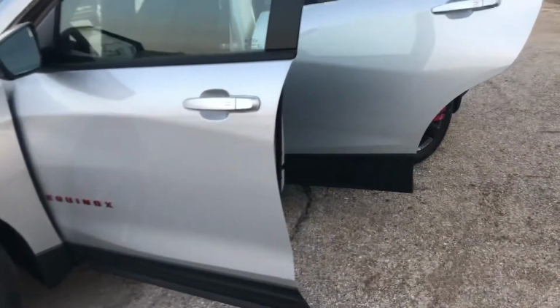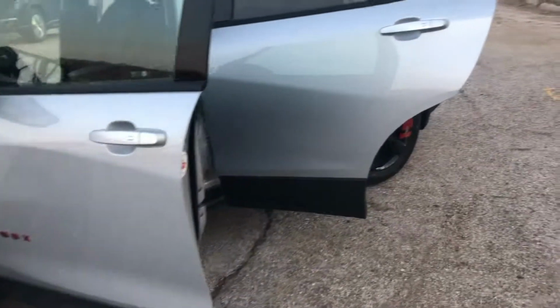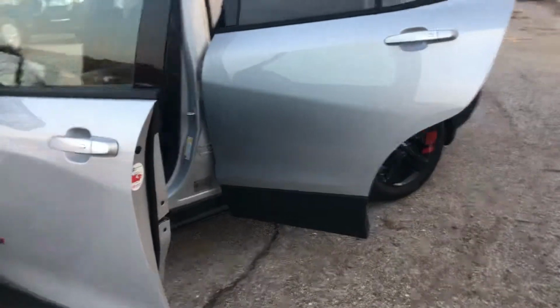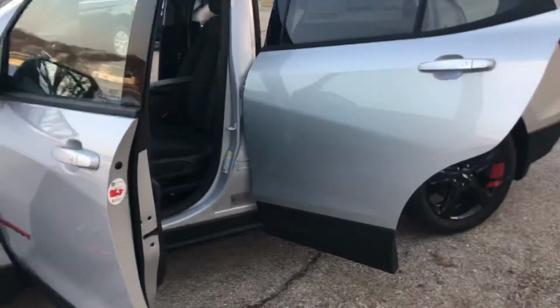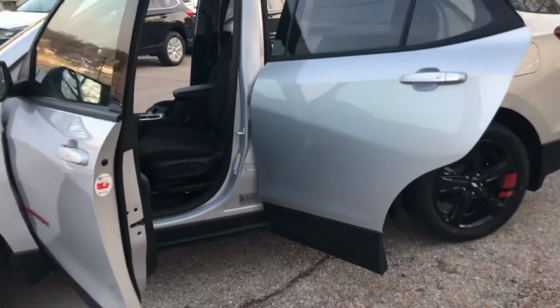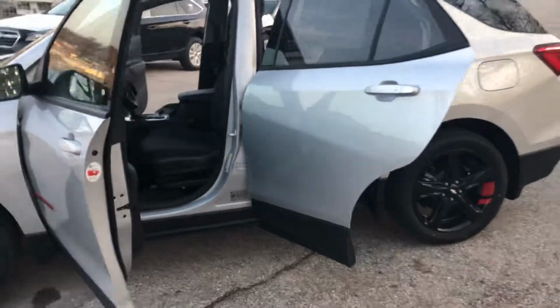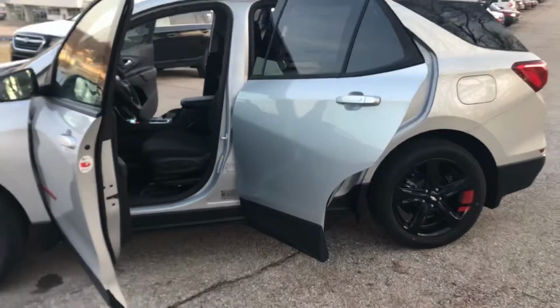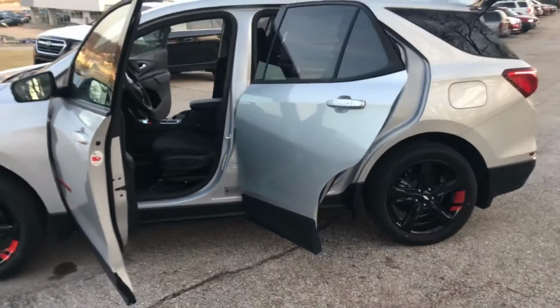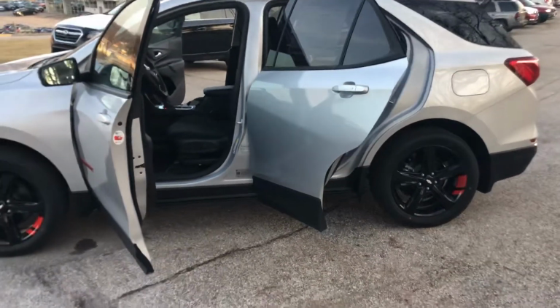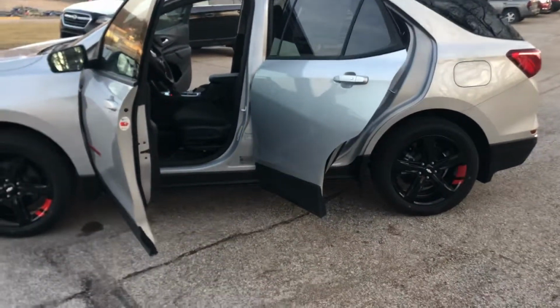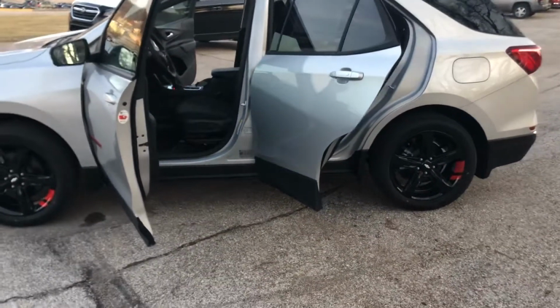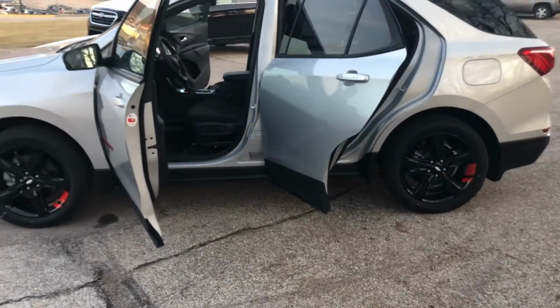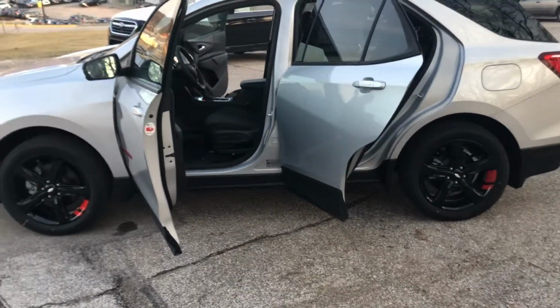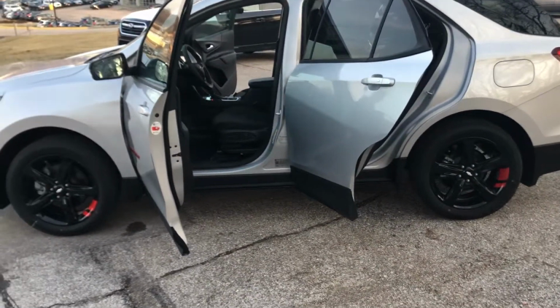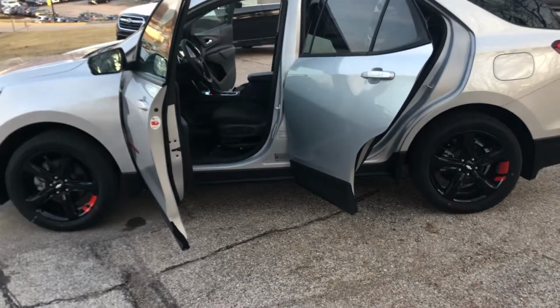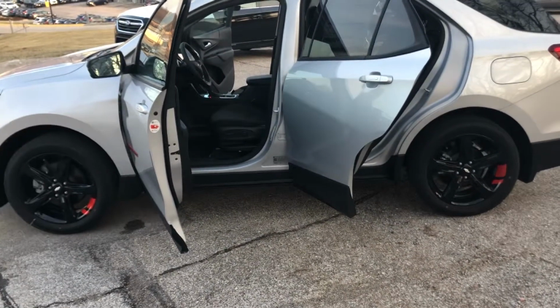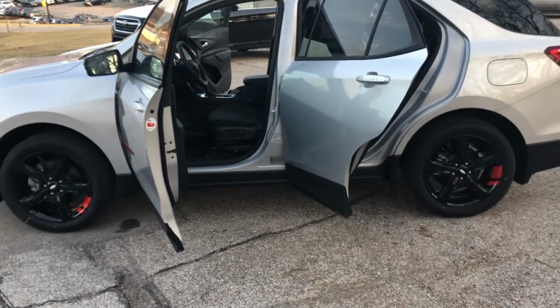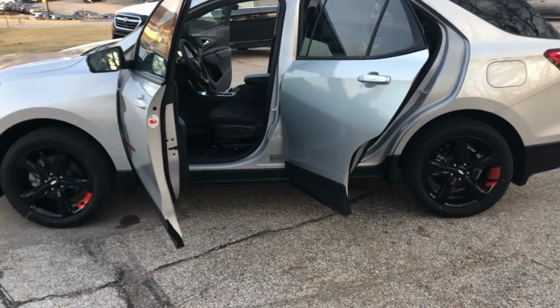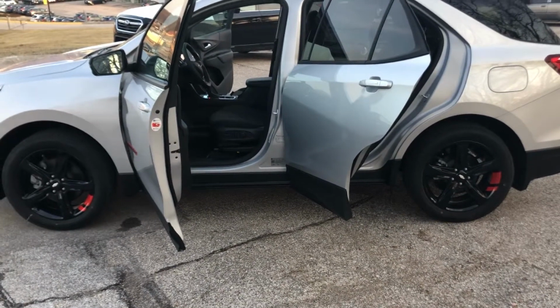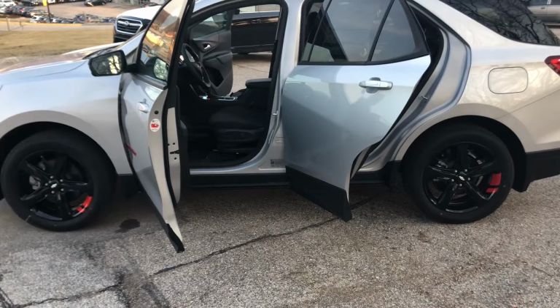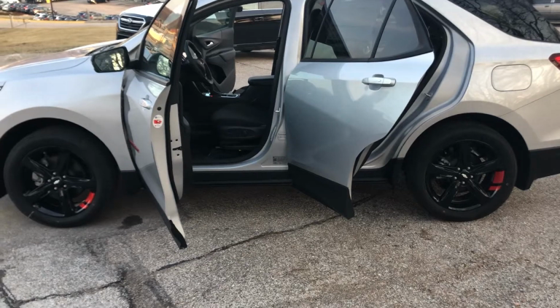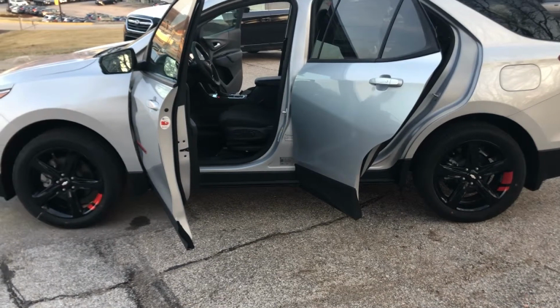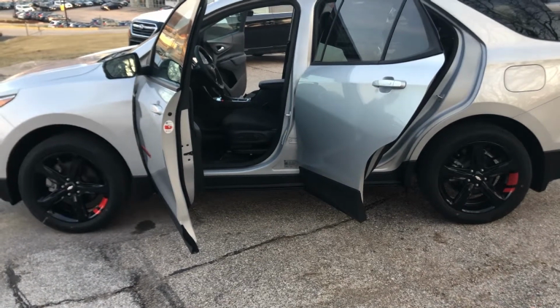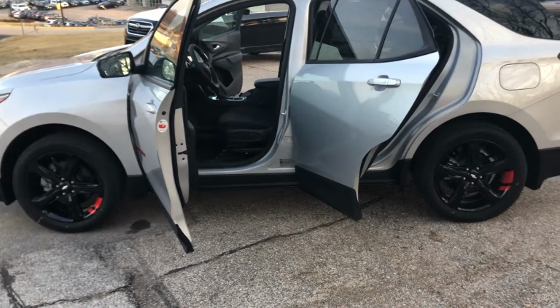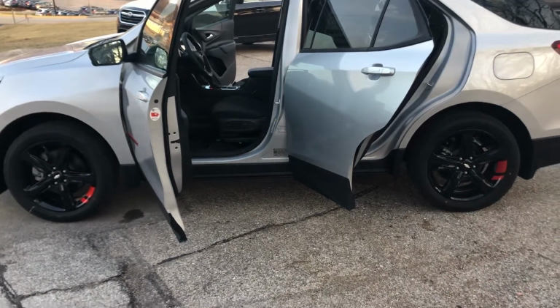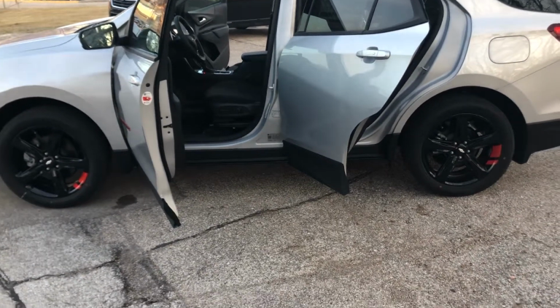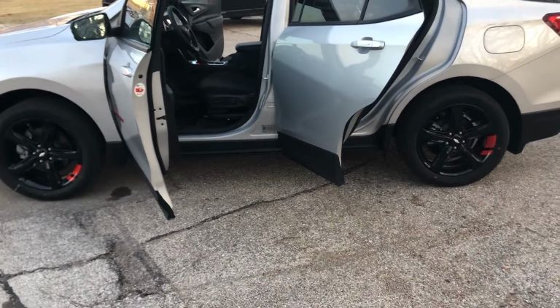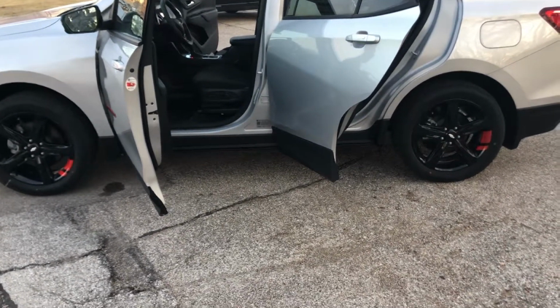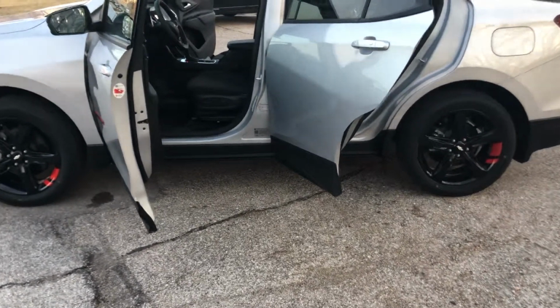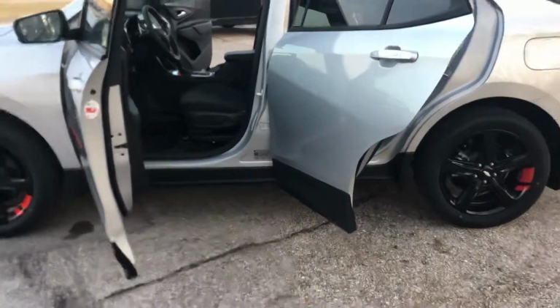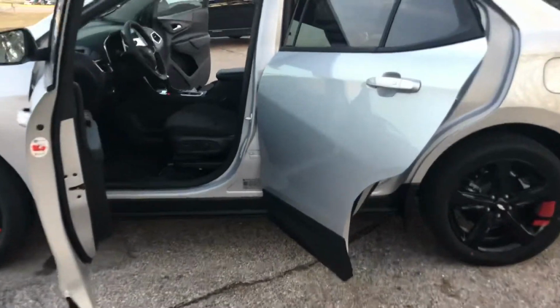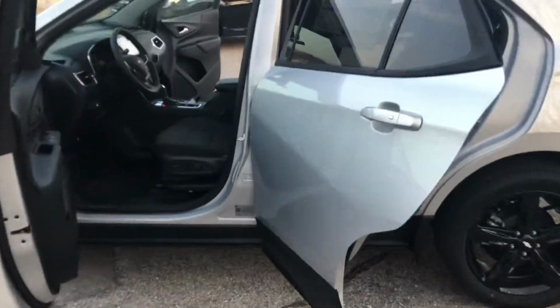Keyless entry — once again with this one being an LT — remote start, backup camera, power seat, all your Bluetooth audio controls, heated seats, and more.